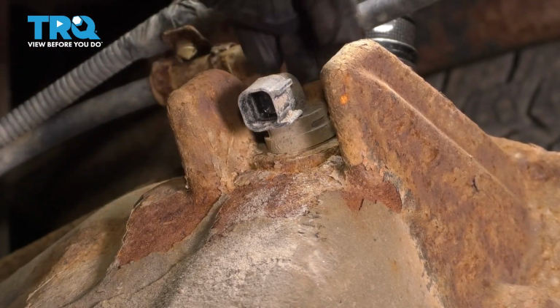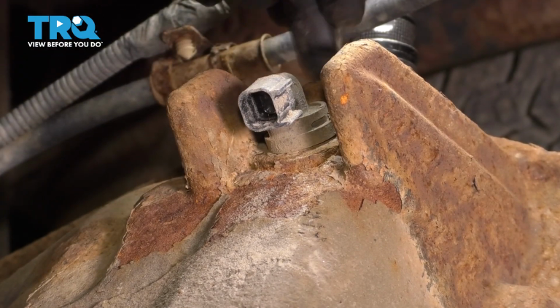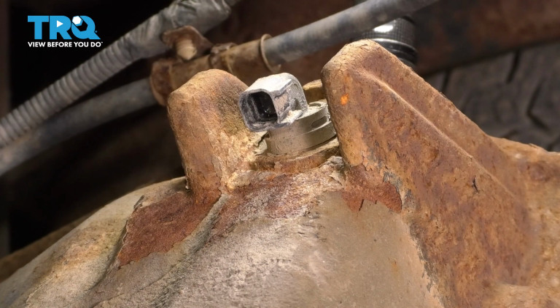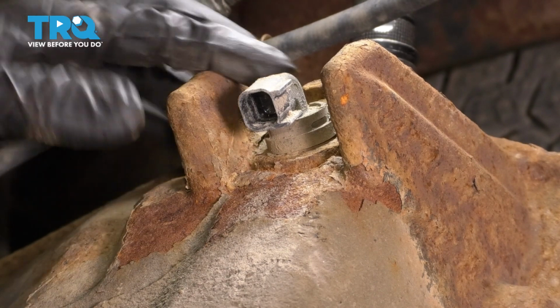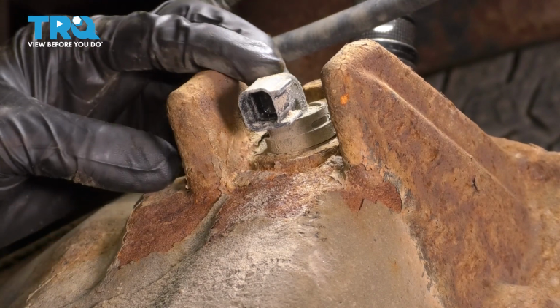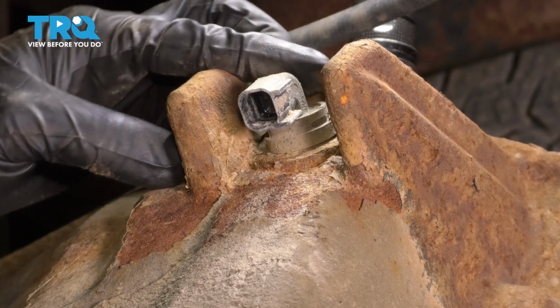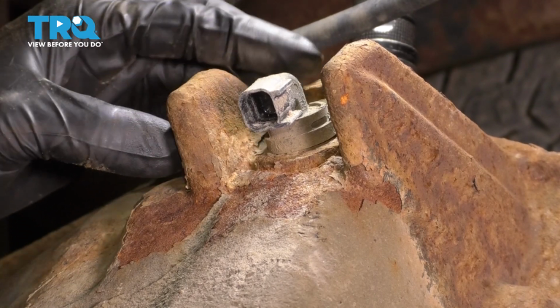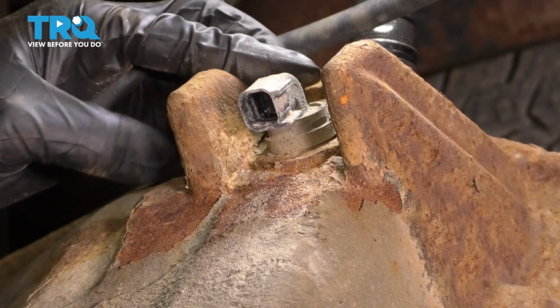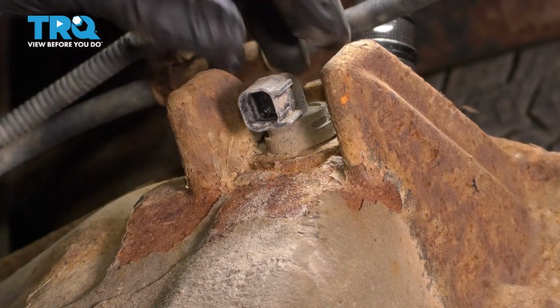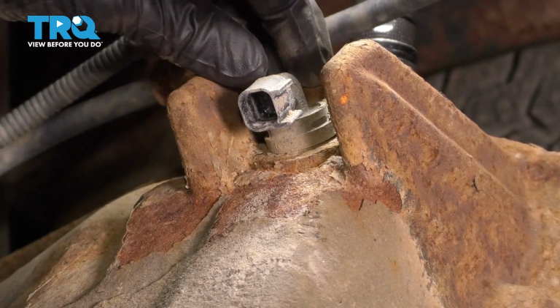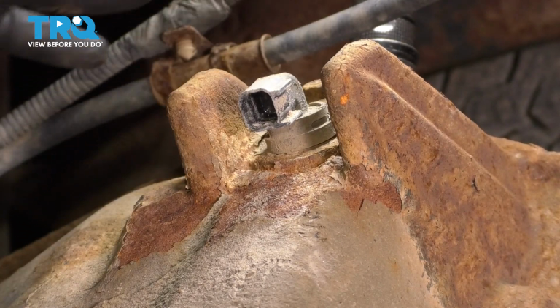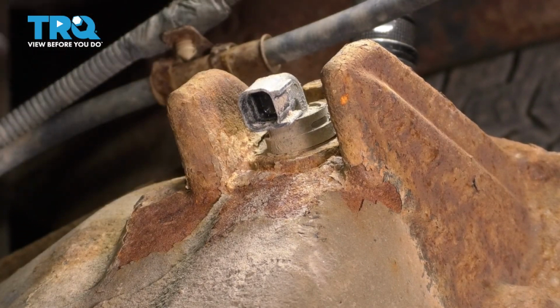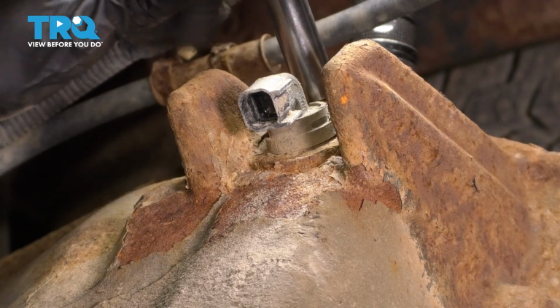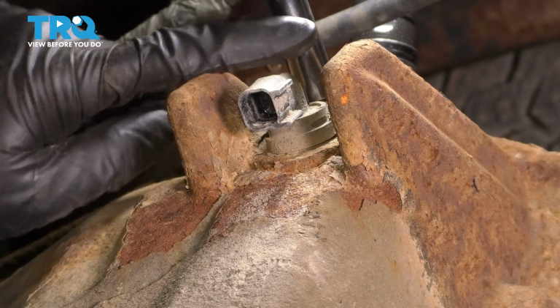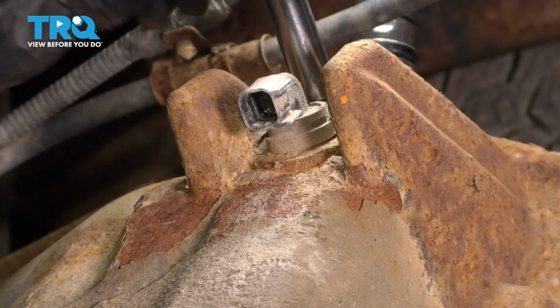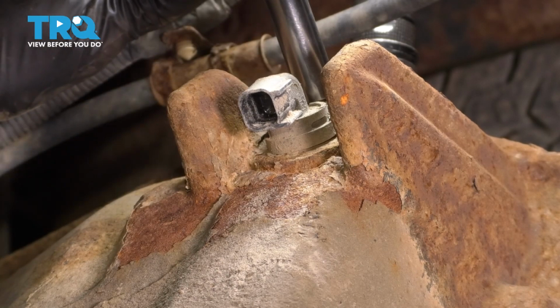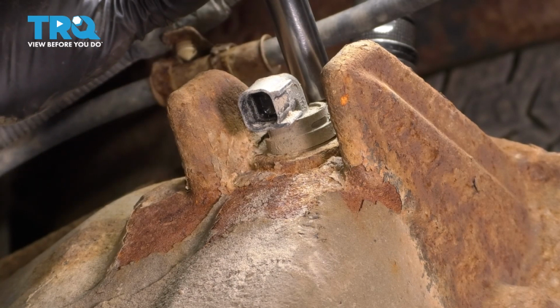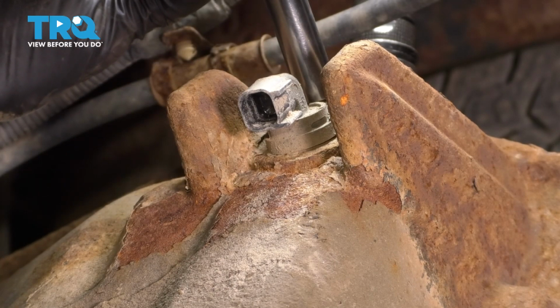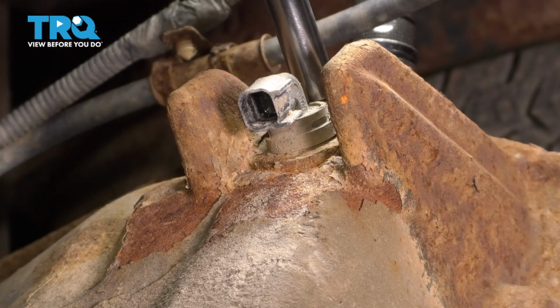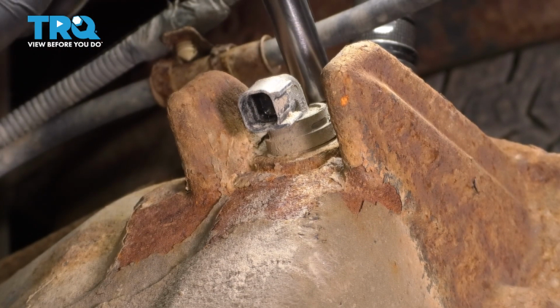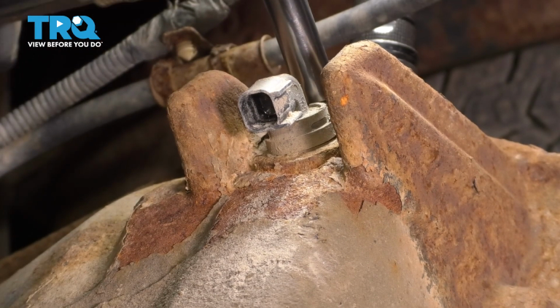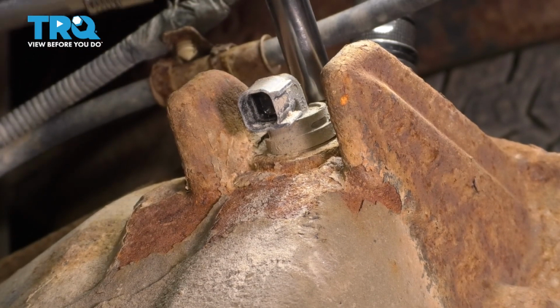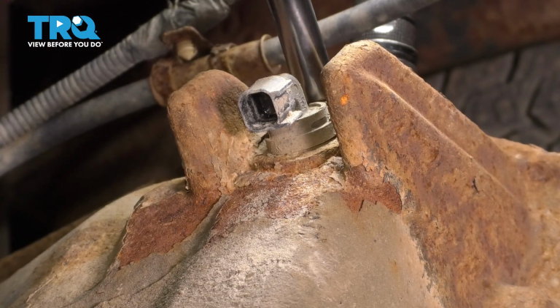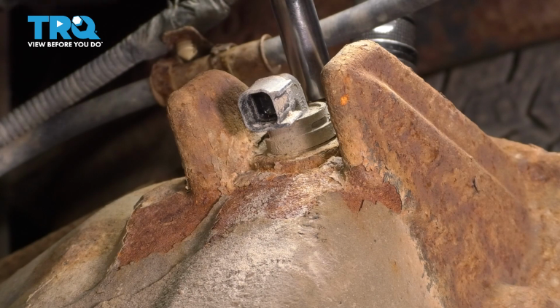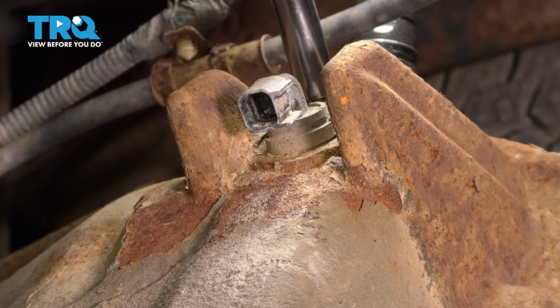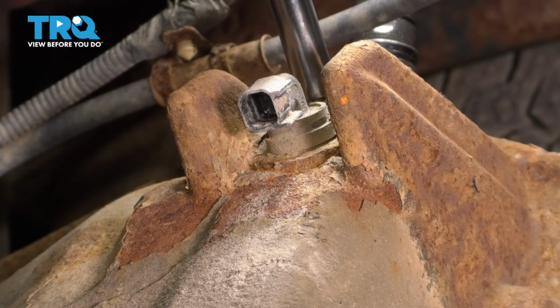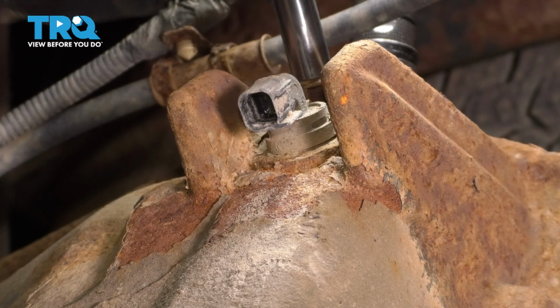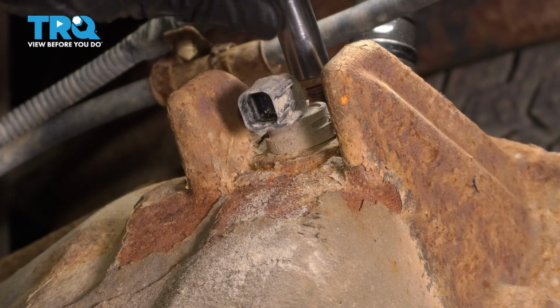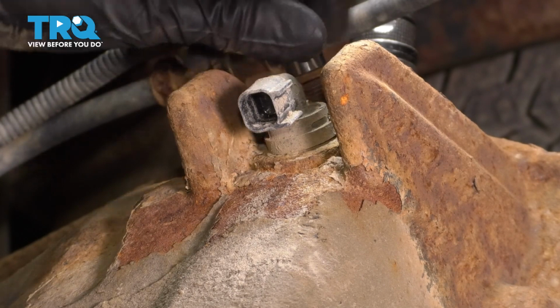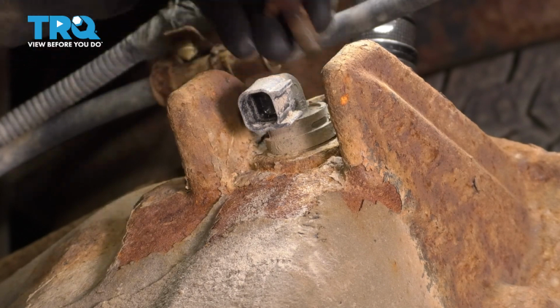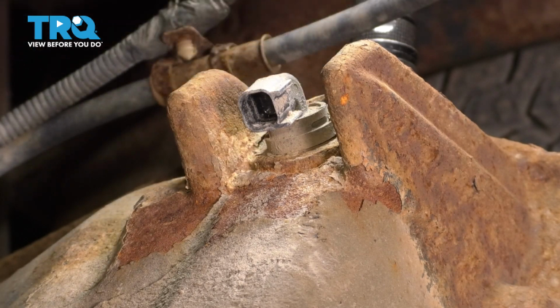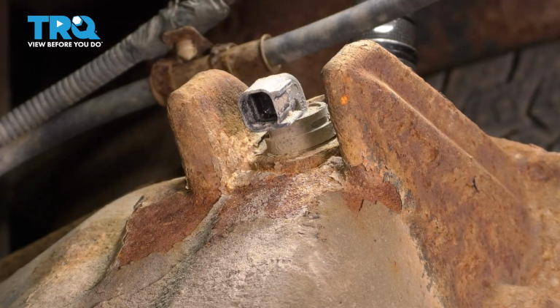Now all we have to do is unbolt it. There's a 10mm bolt right at the top there — you can see it right here — and after that it should slide right out. I actually grabbed a 3/8 socket instead because it fits better.